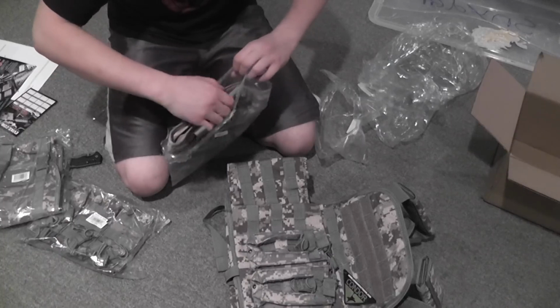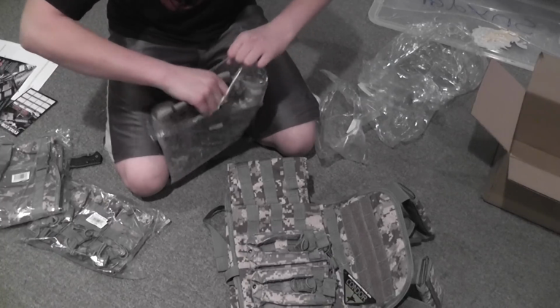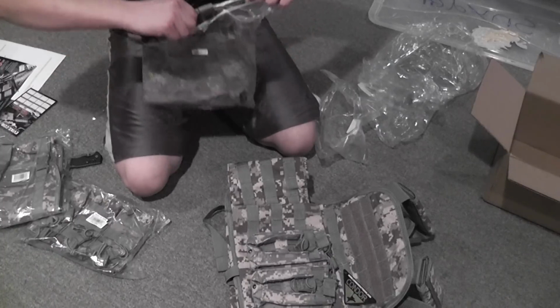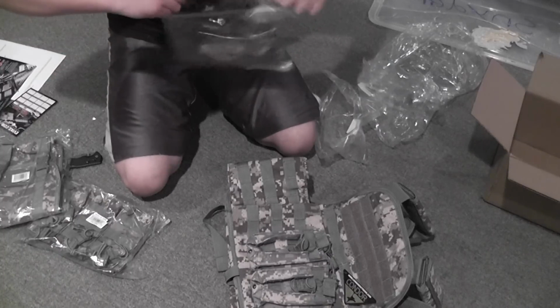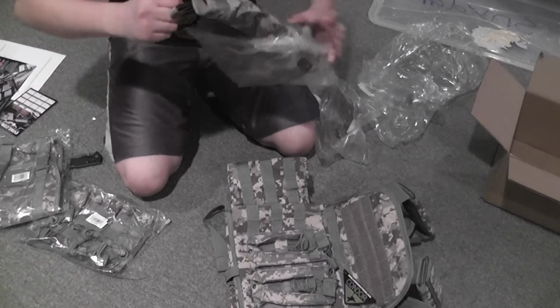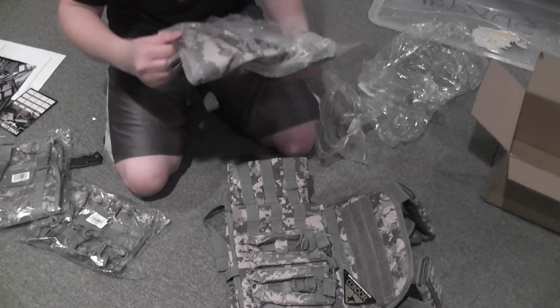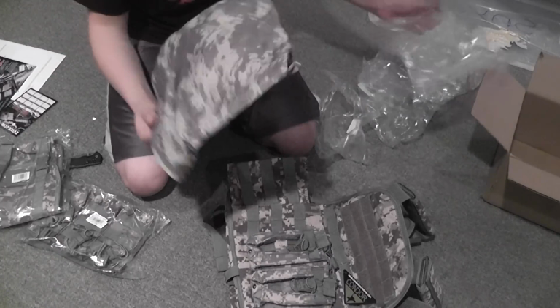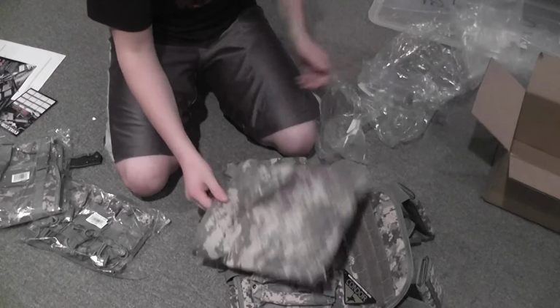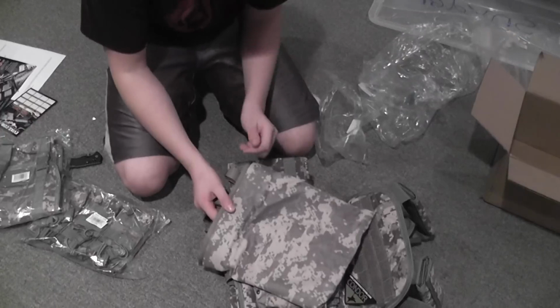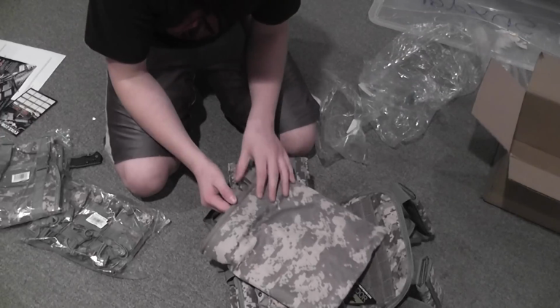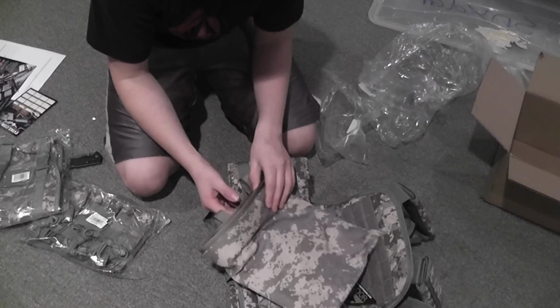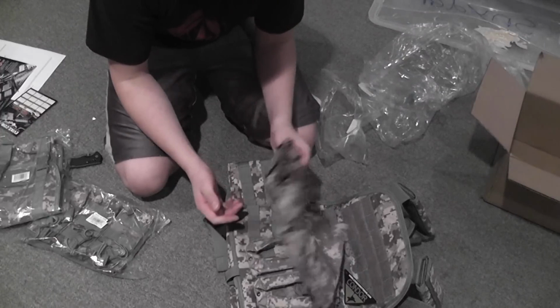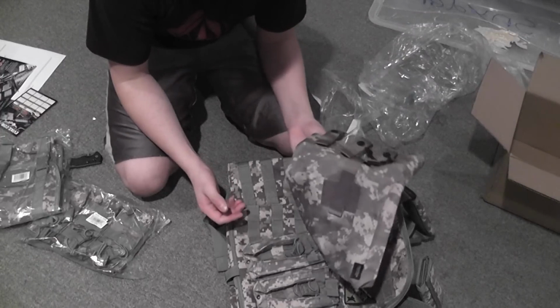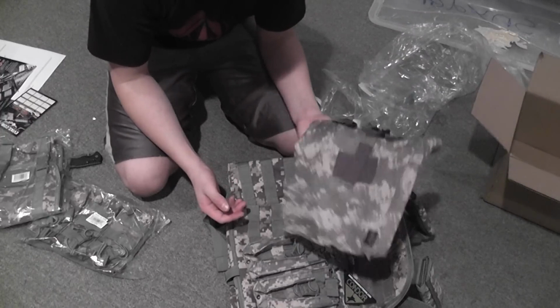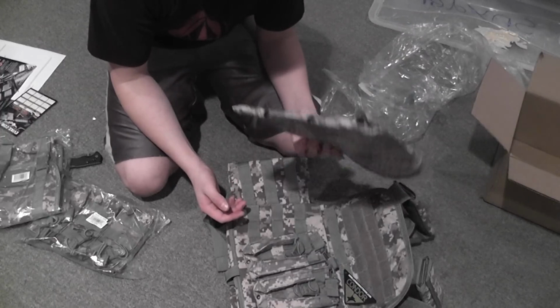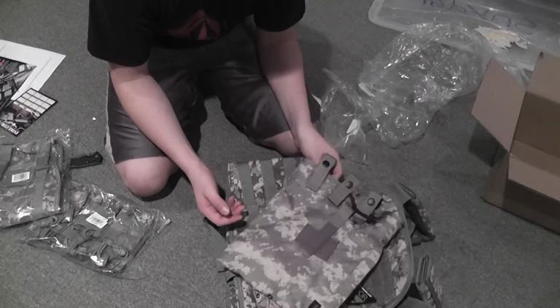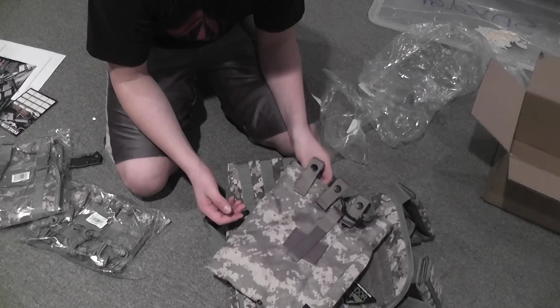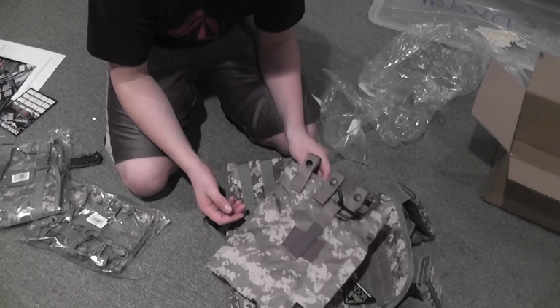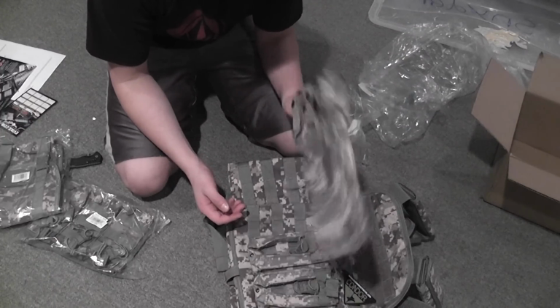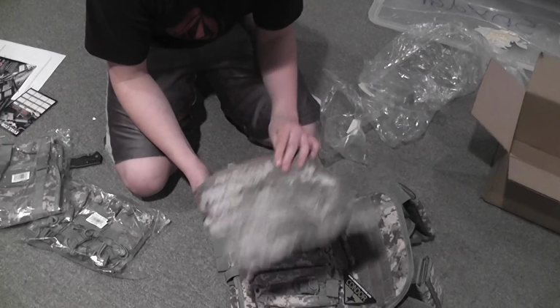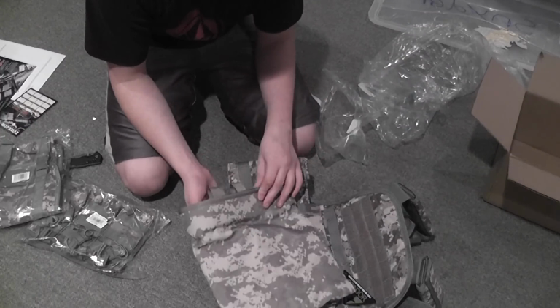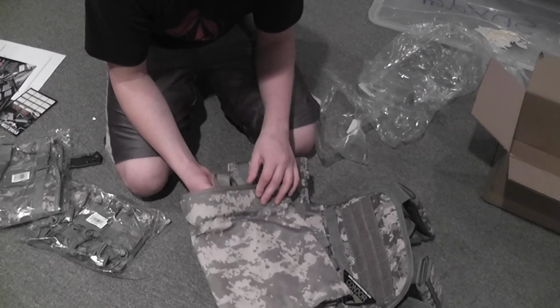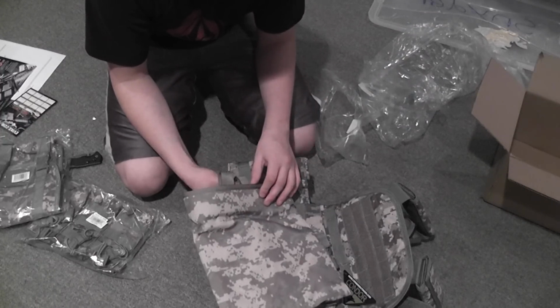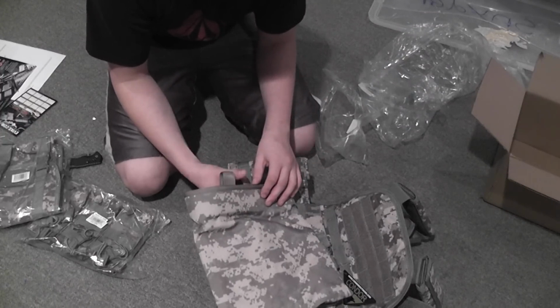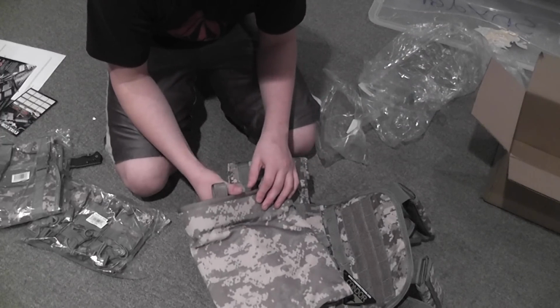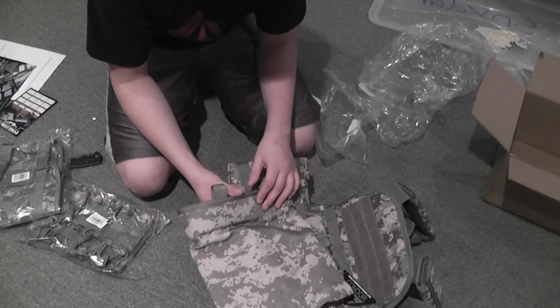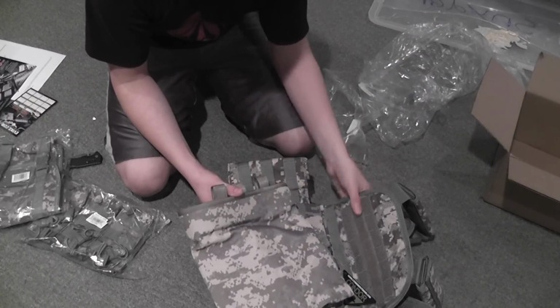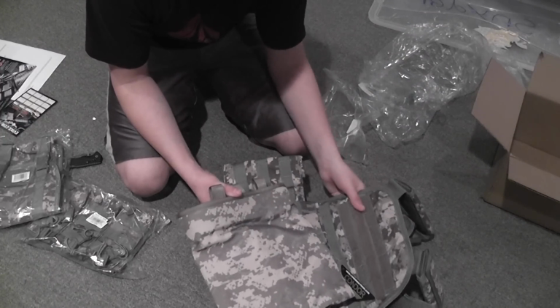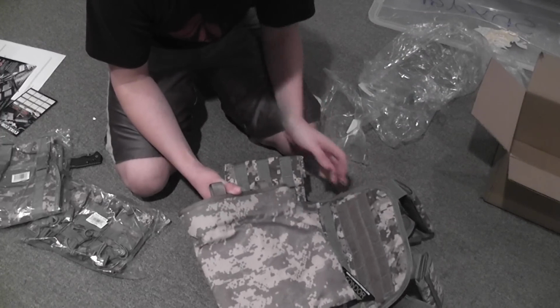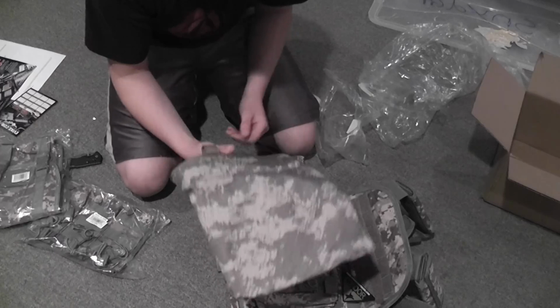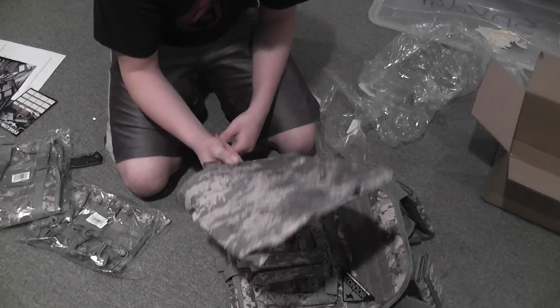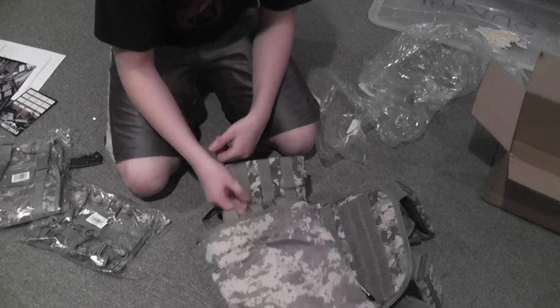By the way, I got all this off of evike.com — I think I mentioned that earlier. Anyway, this is the dump pouch.